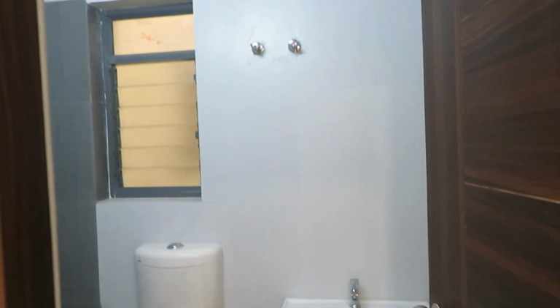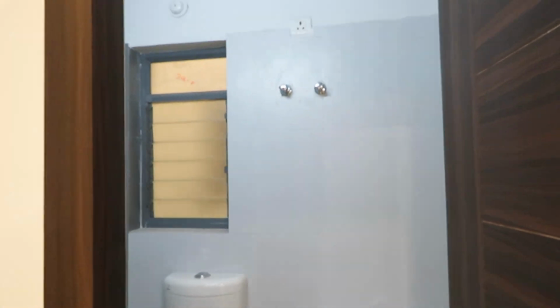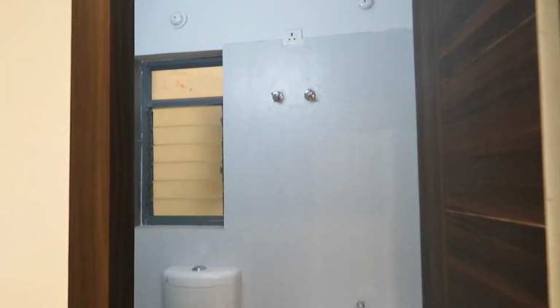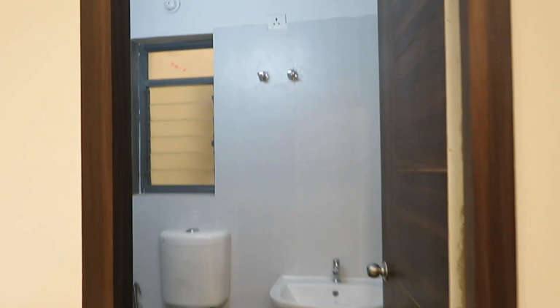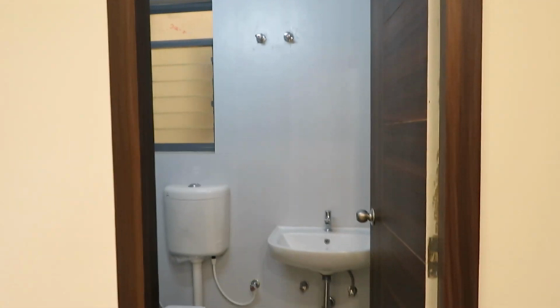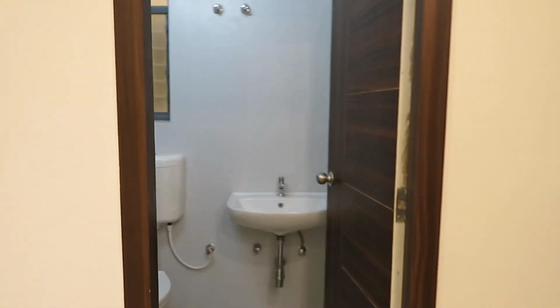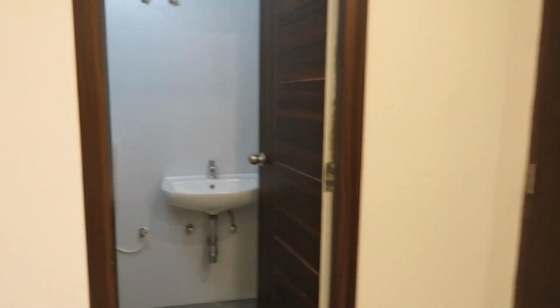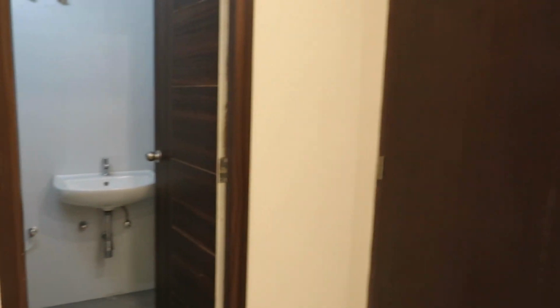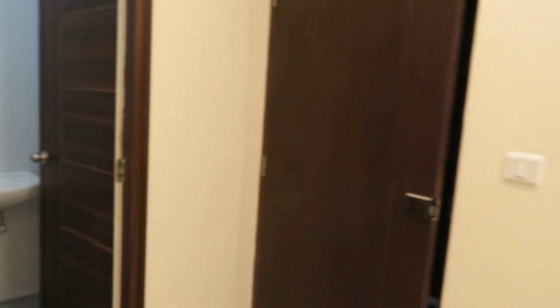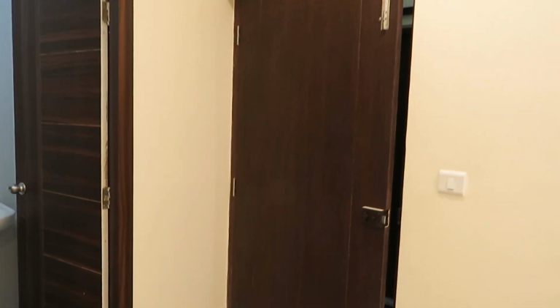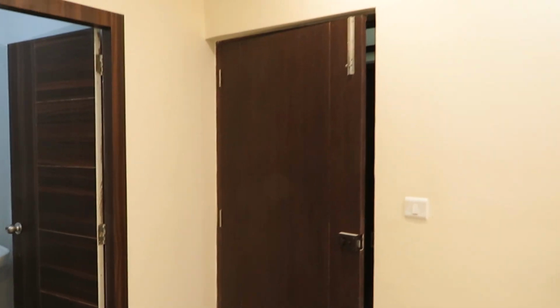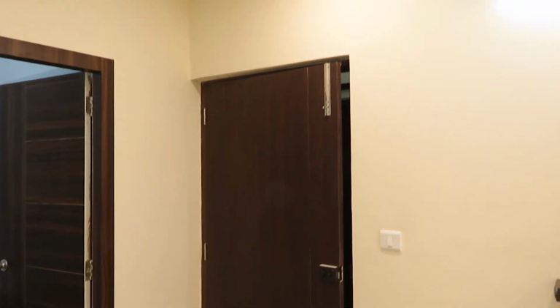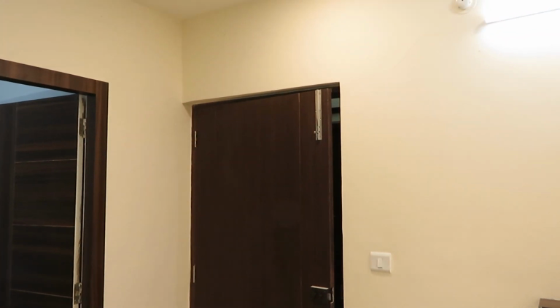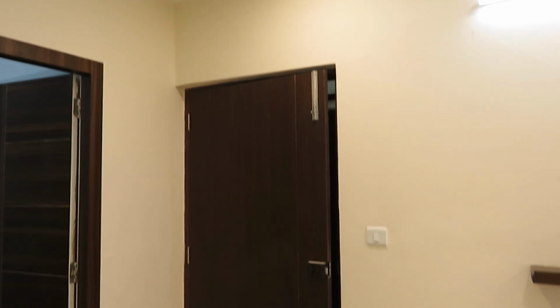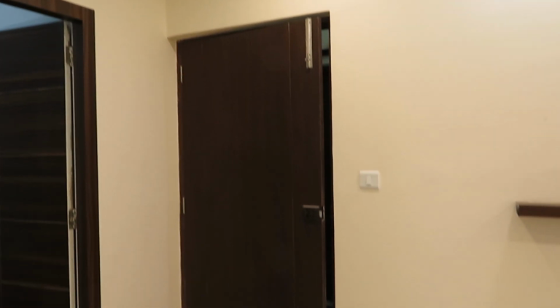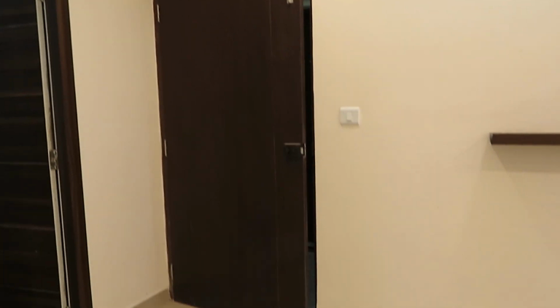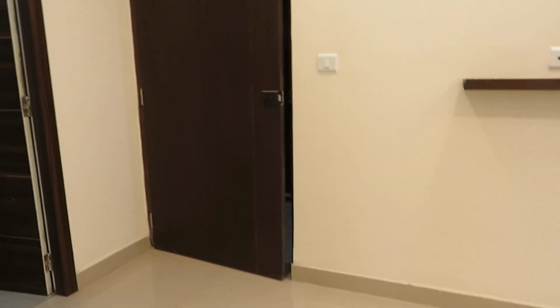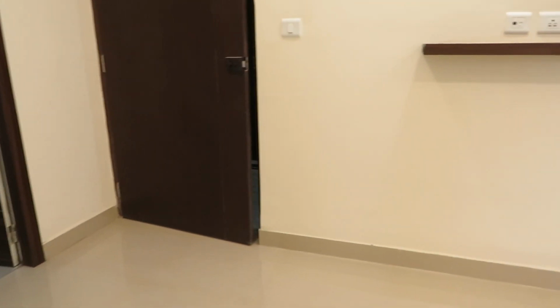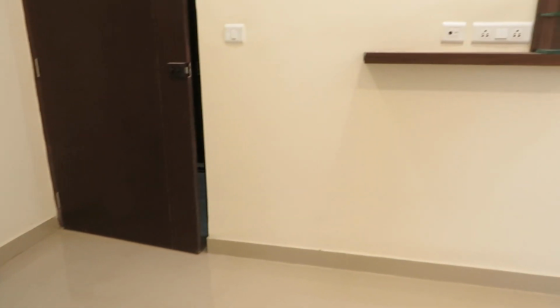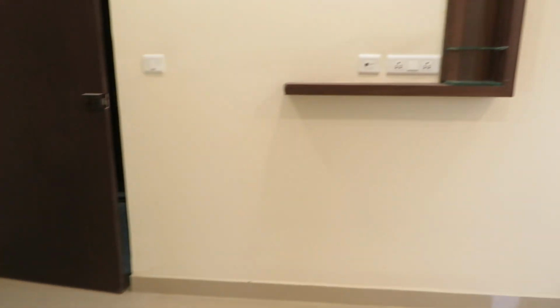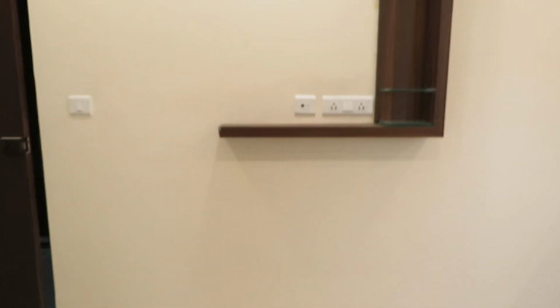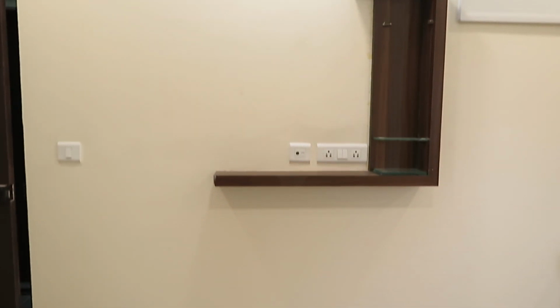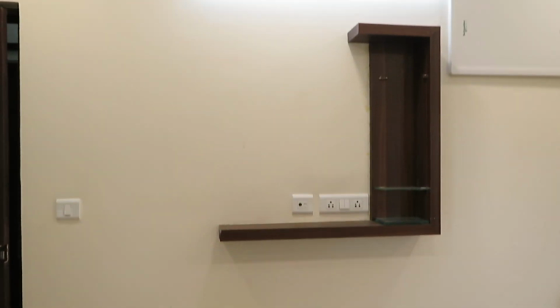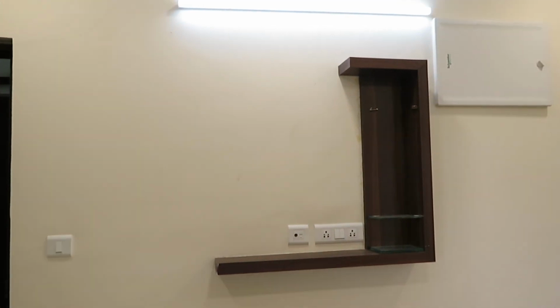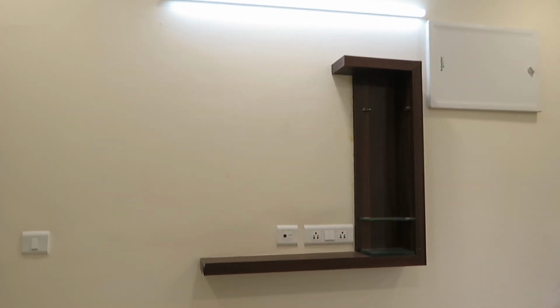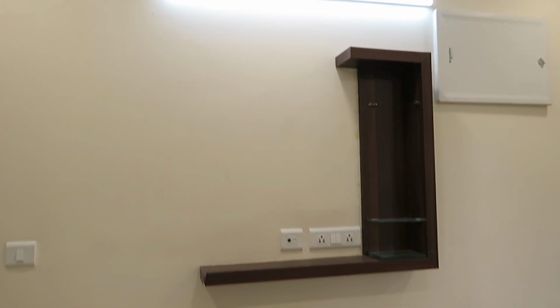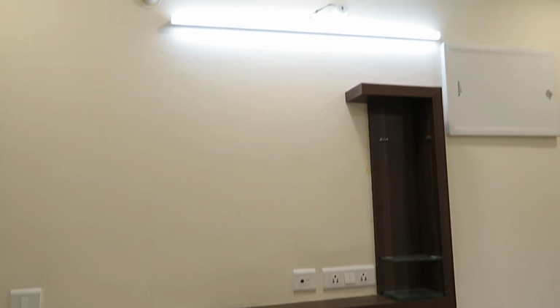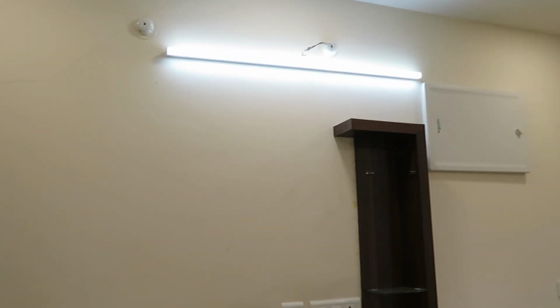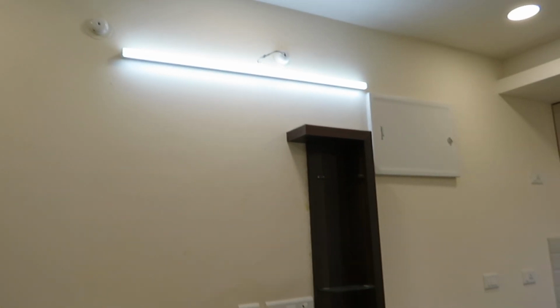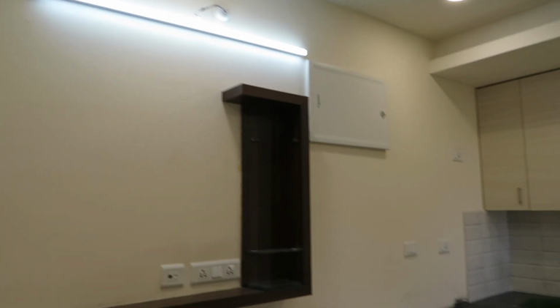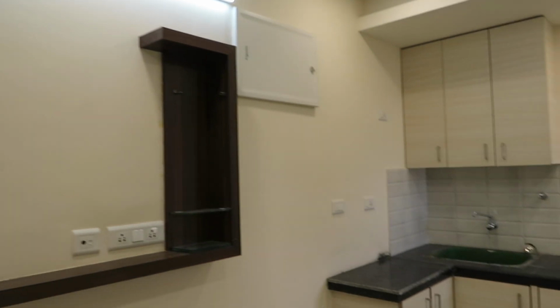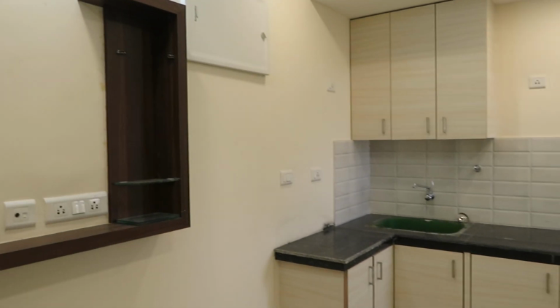This is the entry gate, the main entry of the apartment. And this is the space for the TV unit — you can decorate it like this.